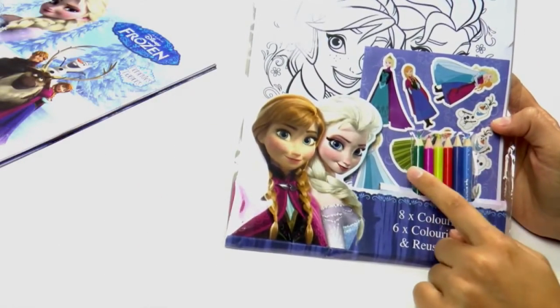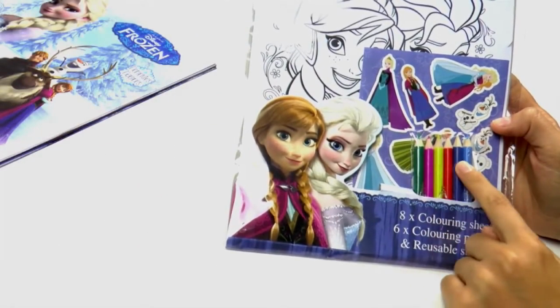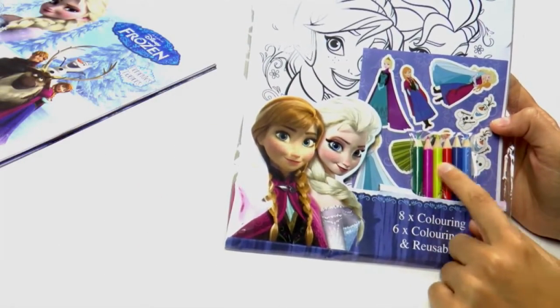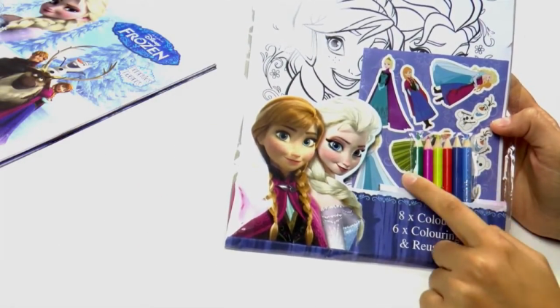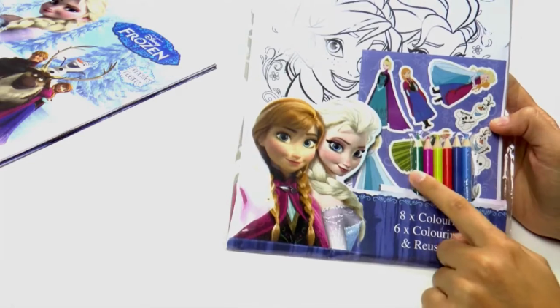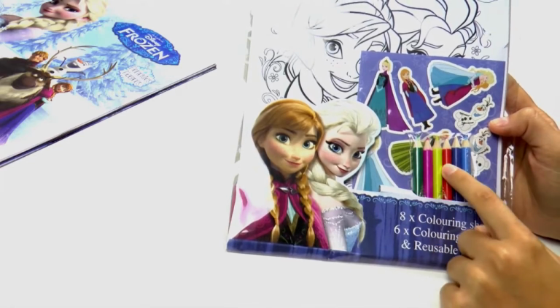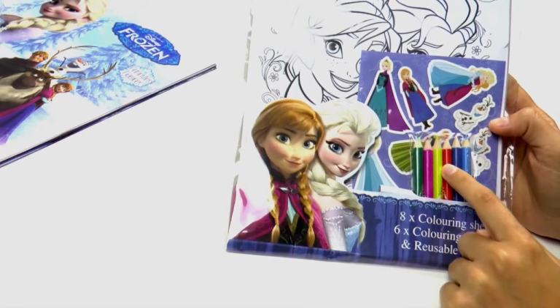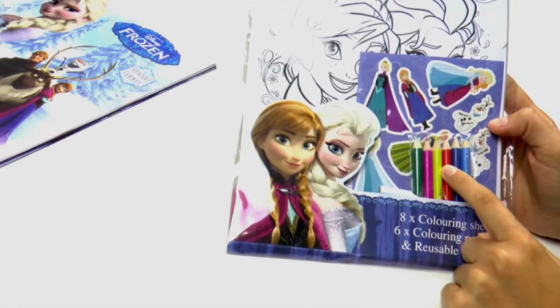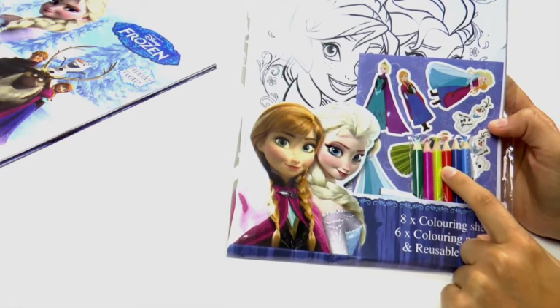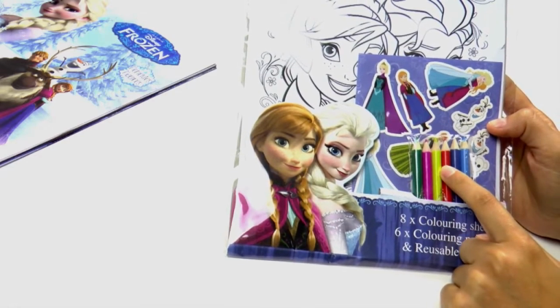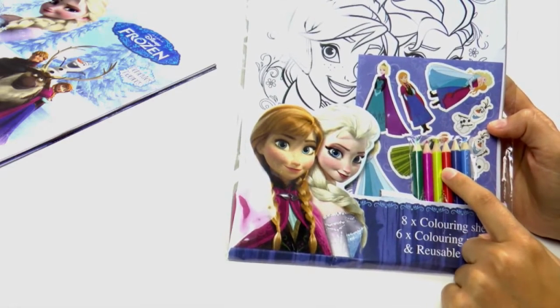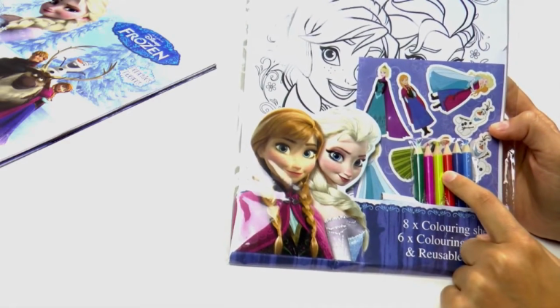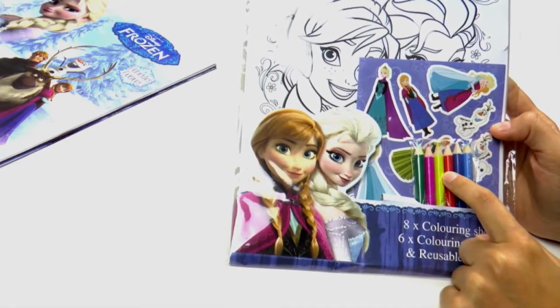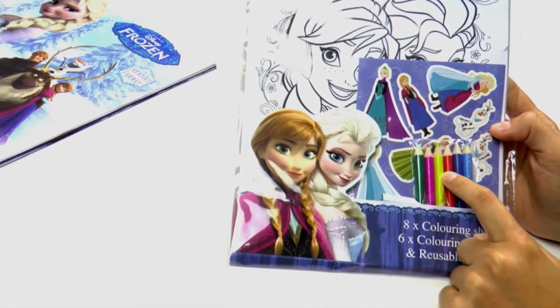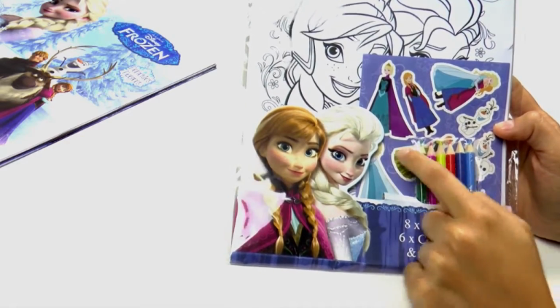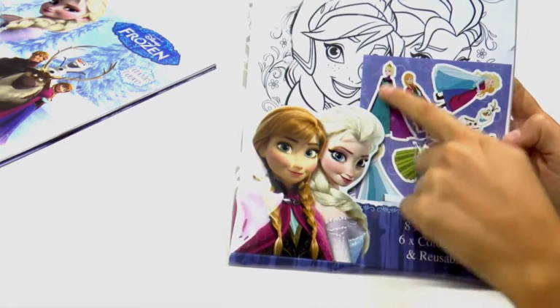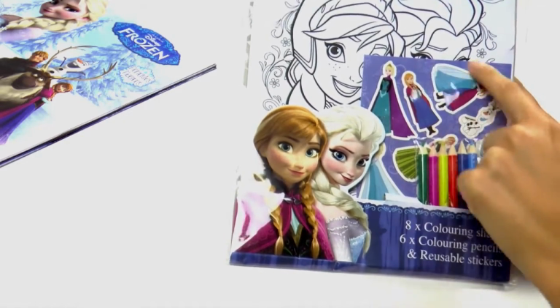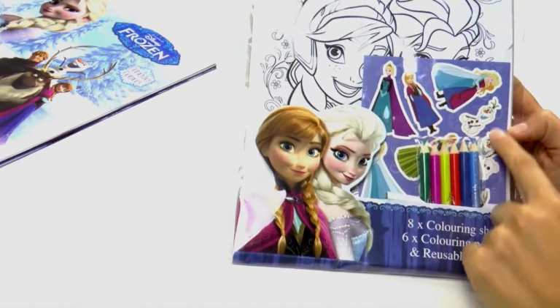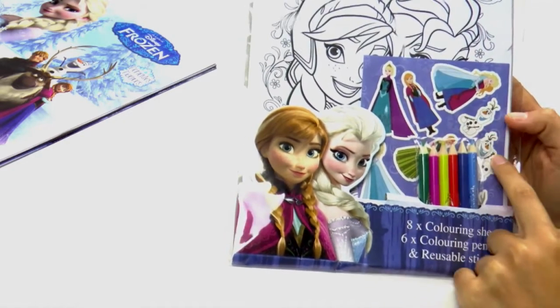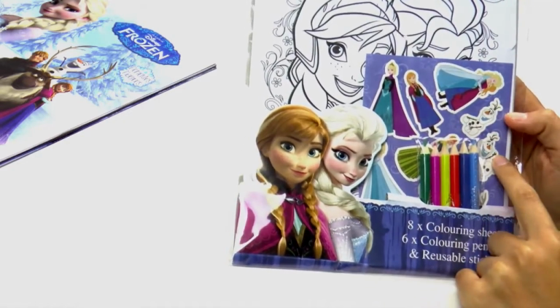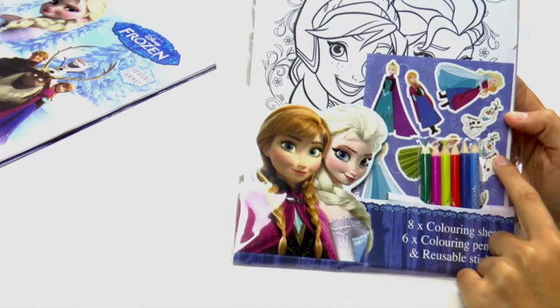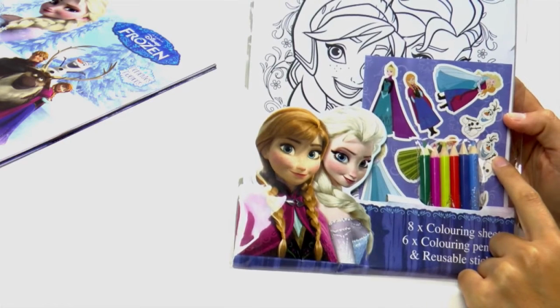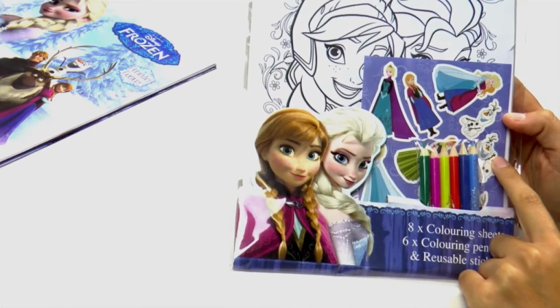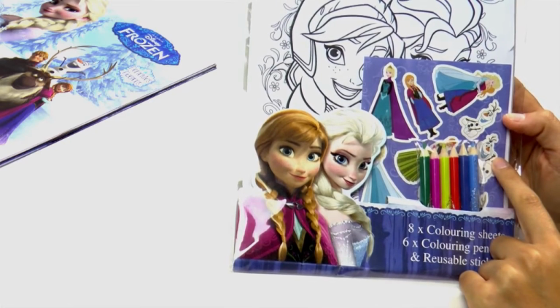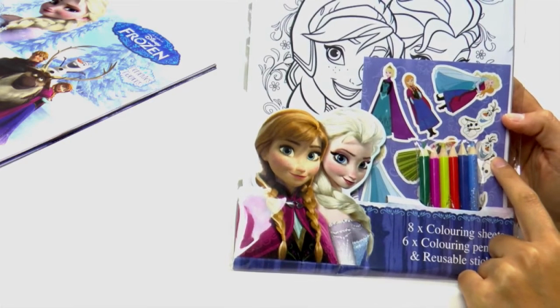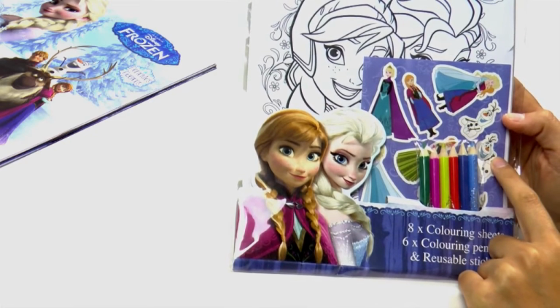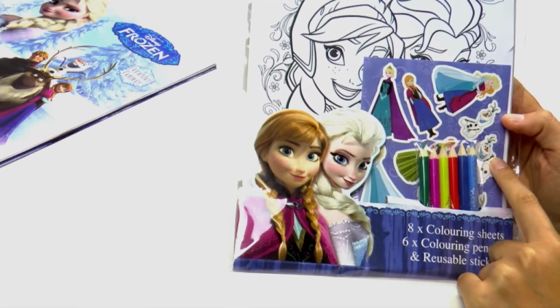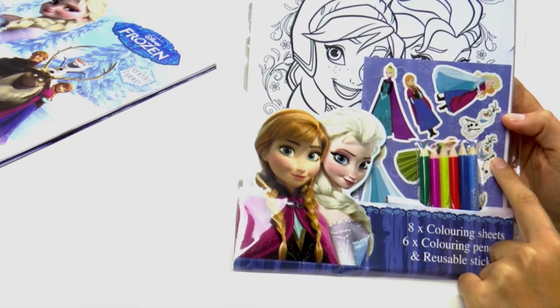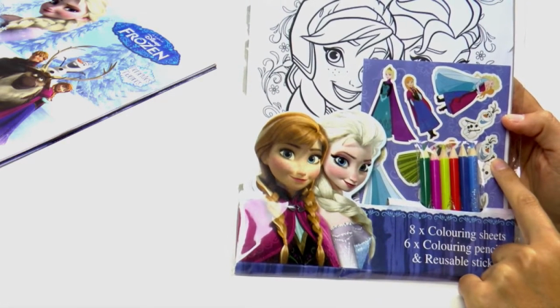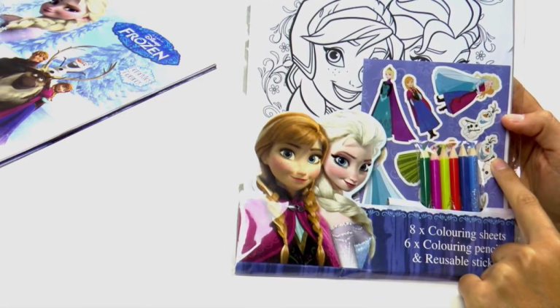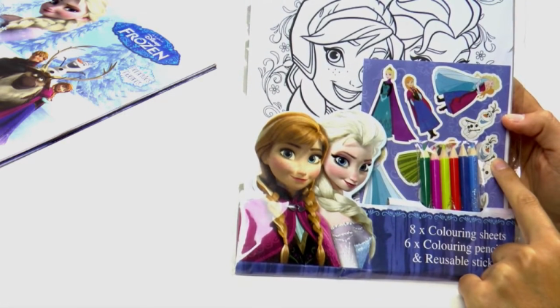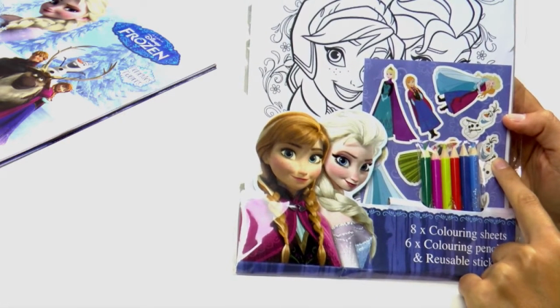Look how cool they look! And what else do we have? Well look, we also have all of these stickers which also feature all the characters from Frozen.